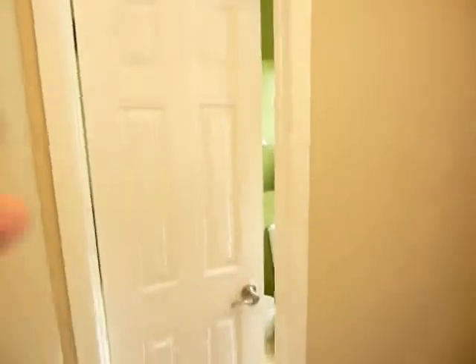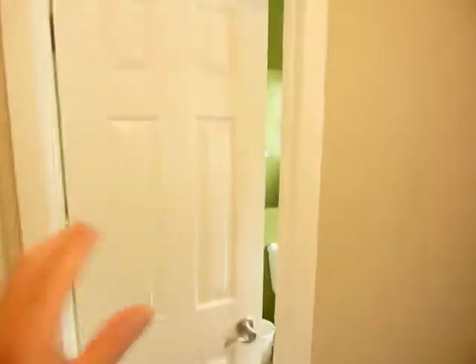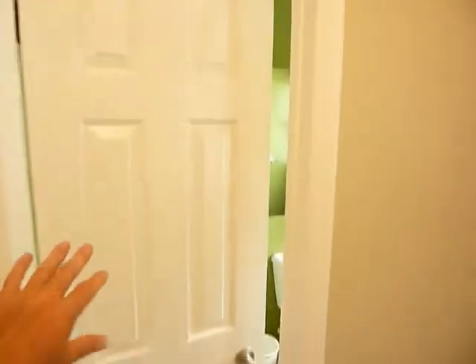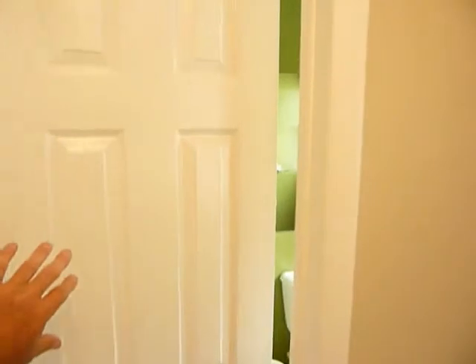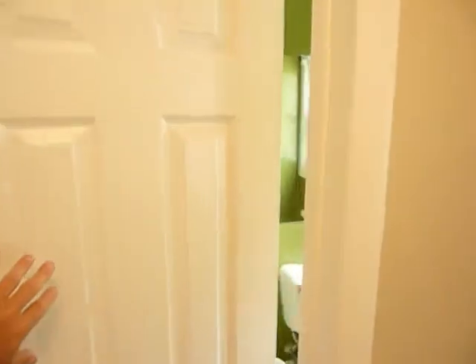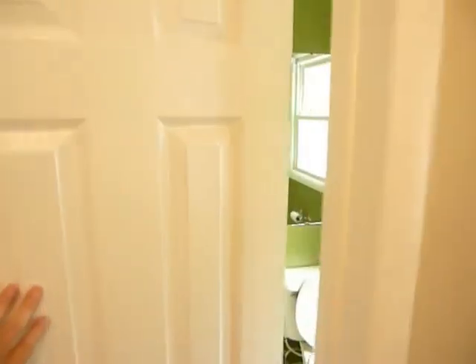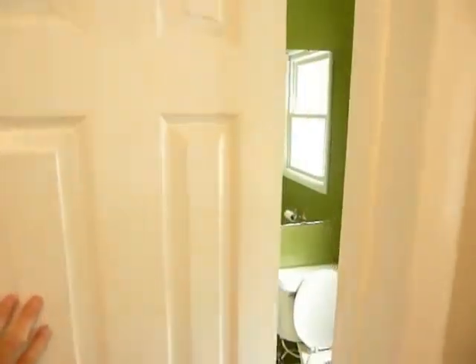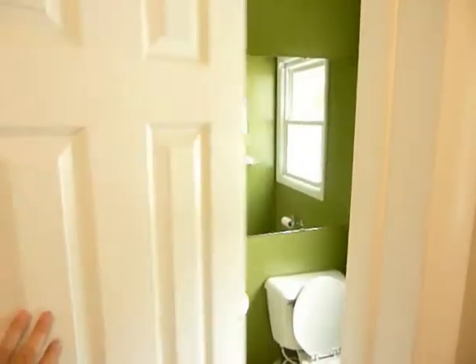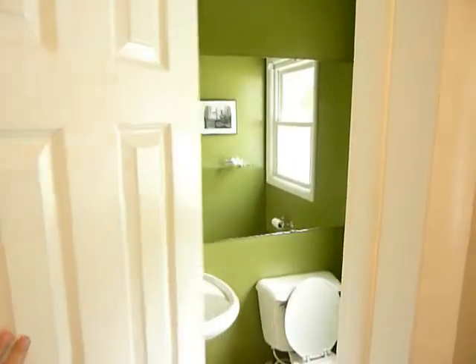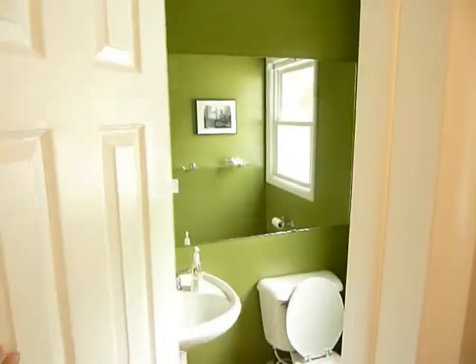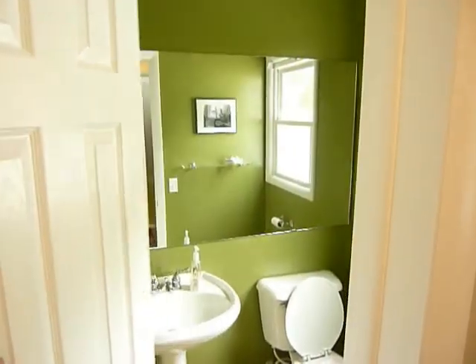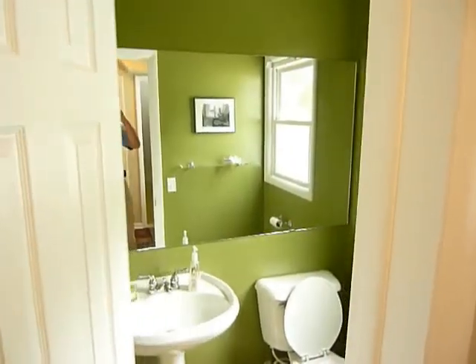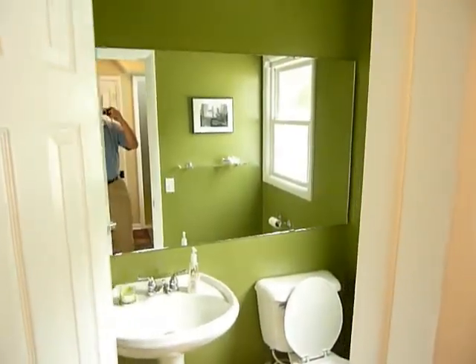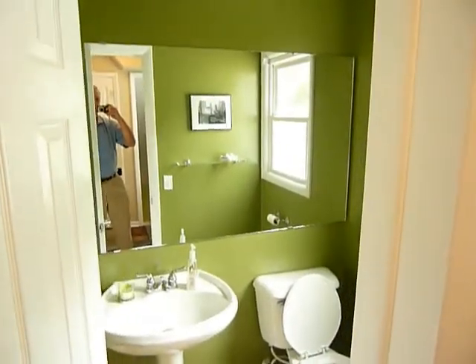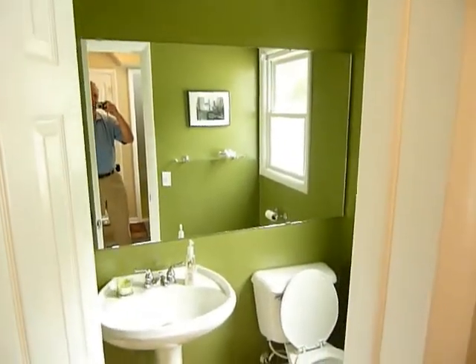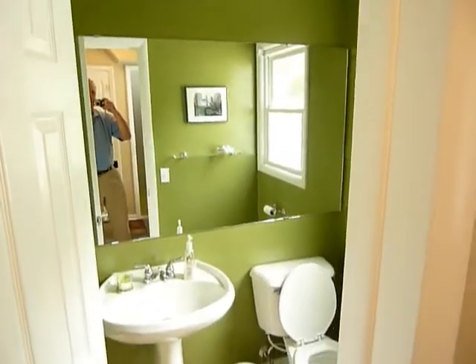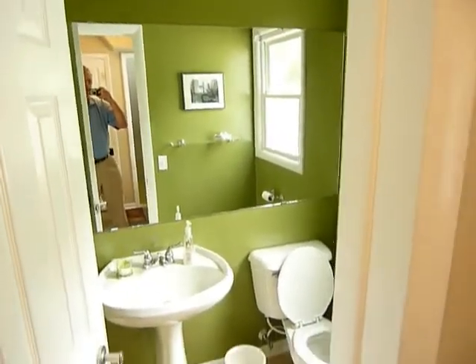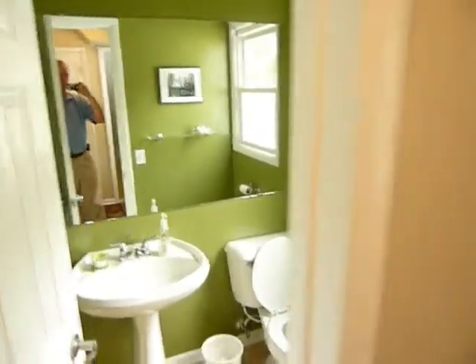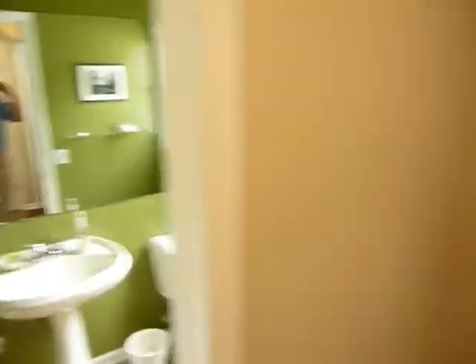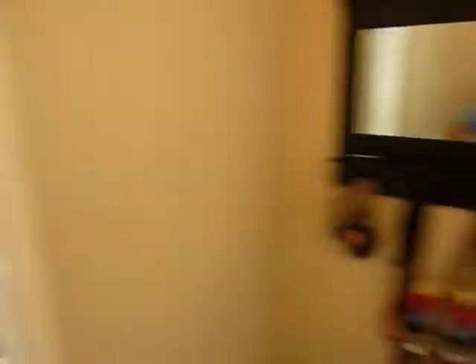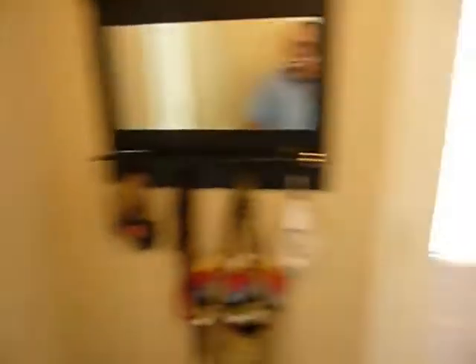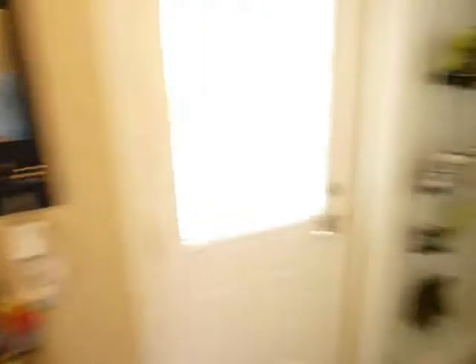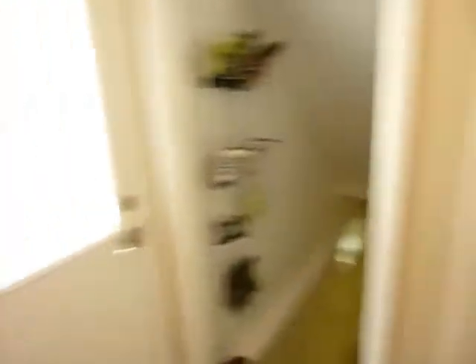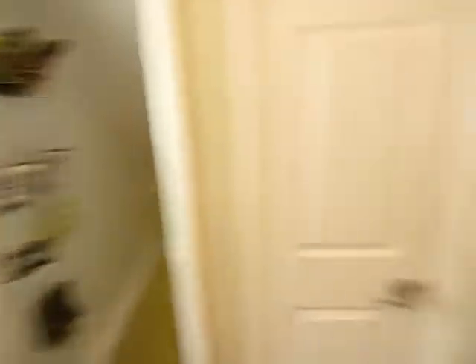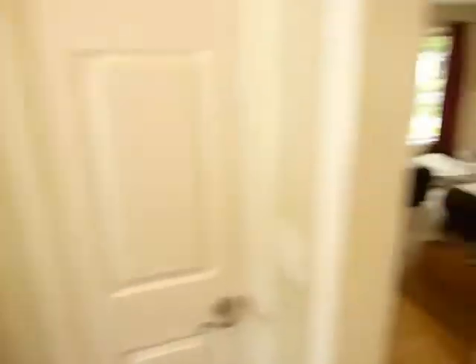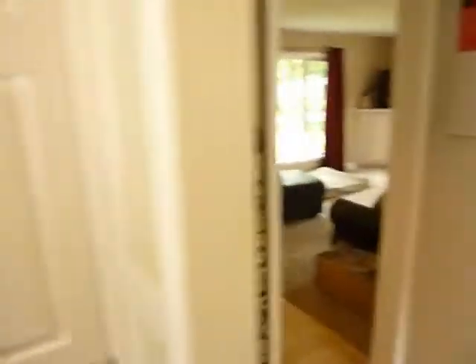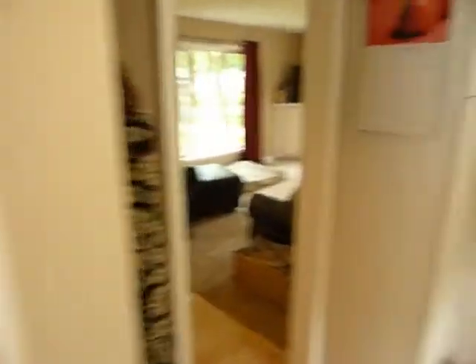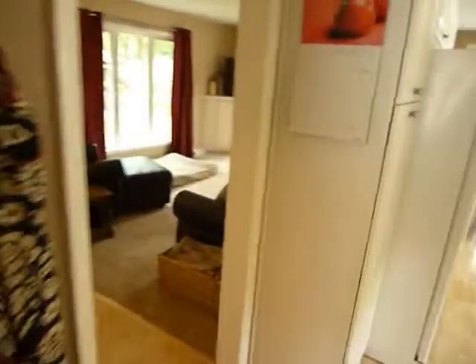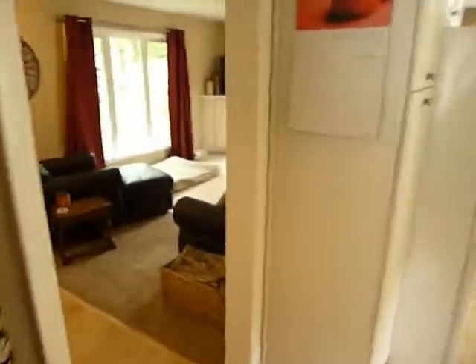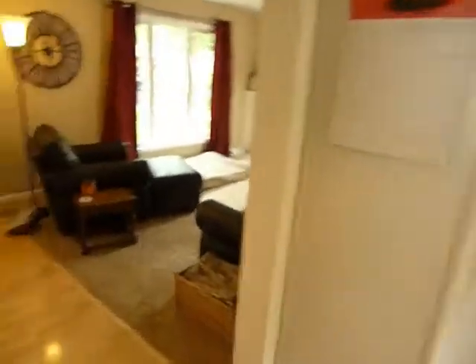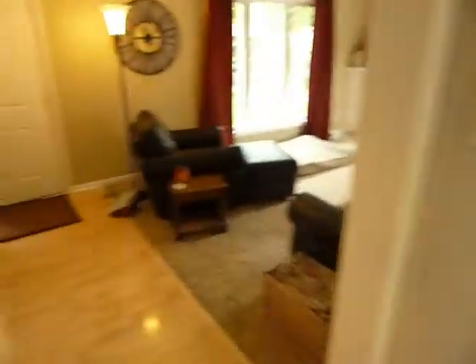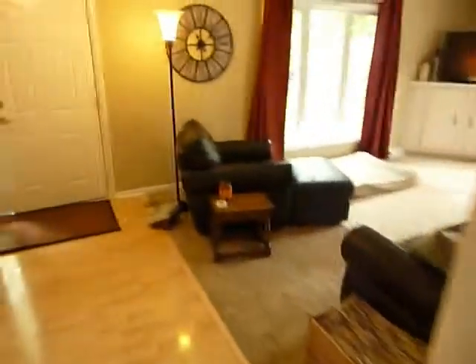We have a half bath here on this level with a pedestal sink. Let's go upstairs and see the three bedrooms.